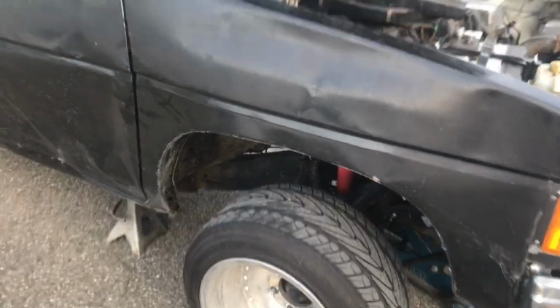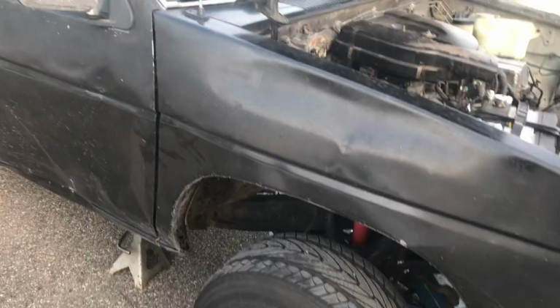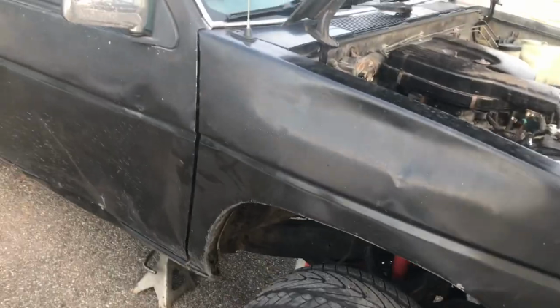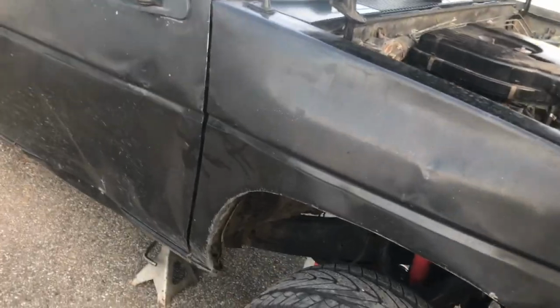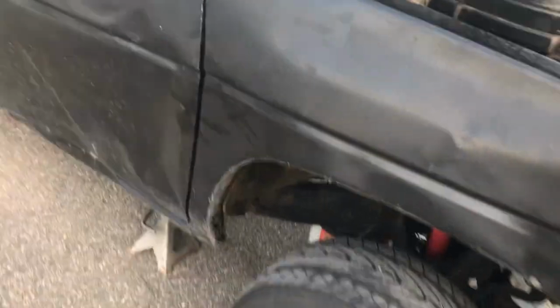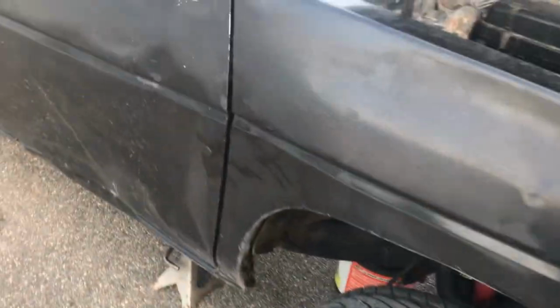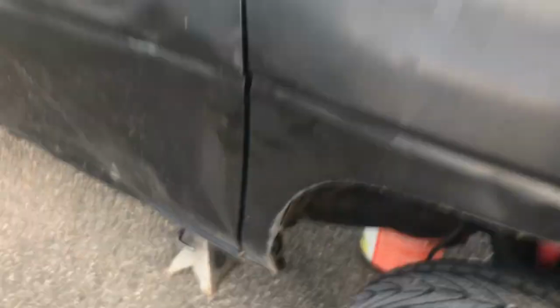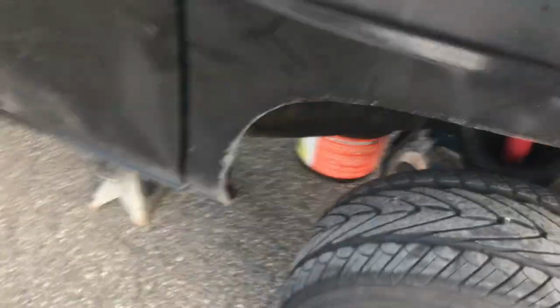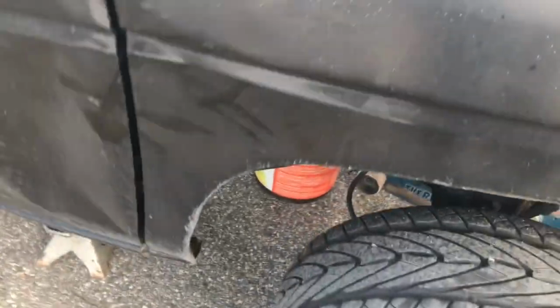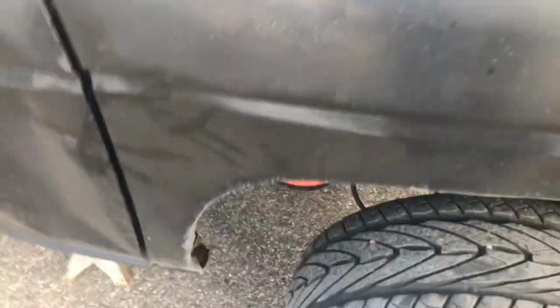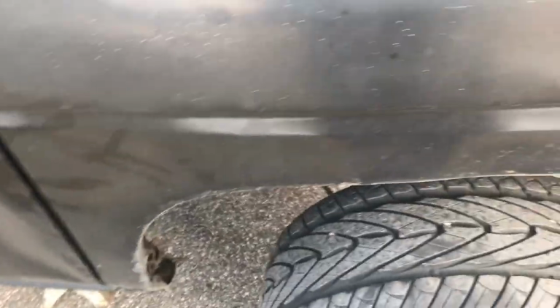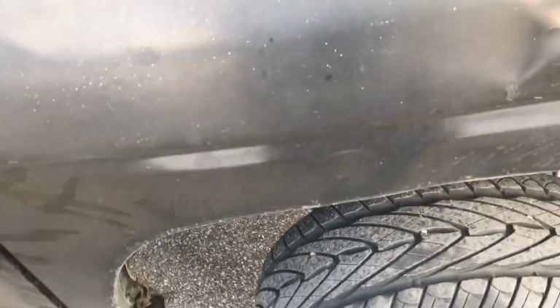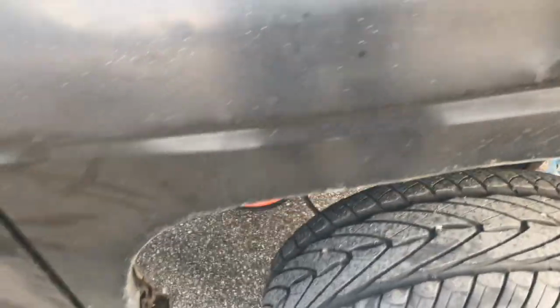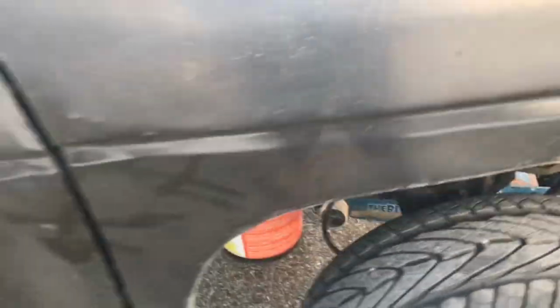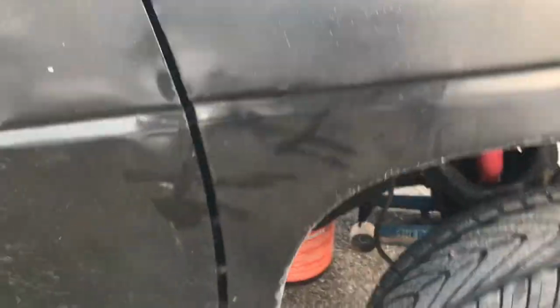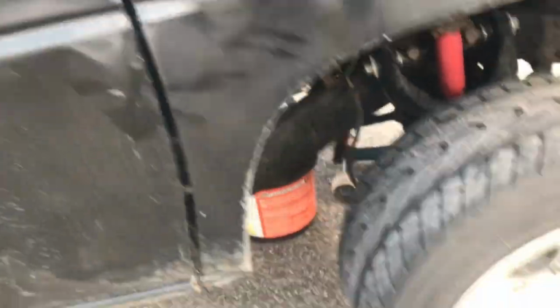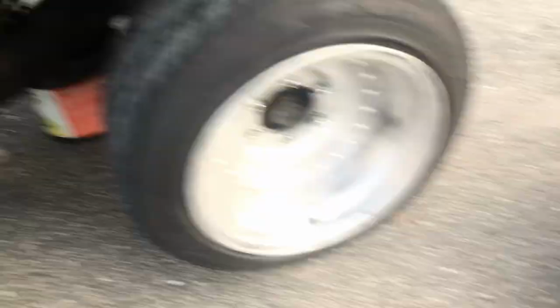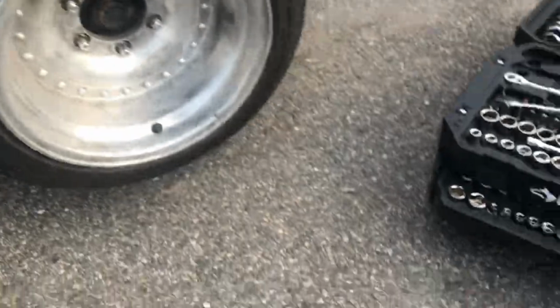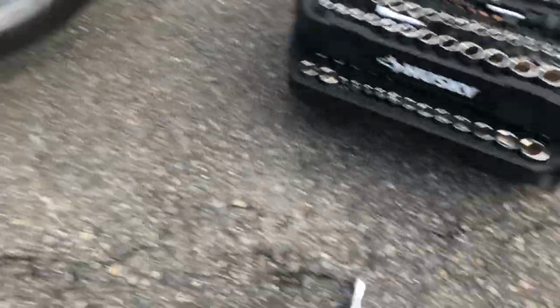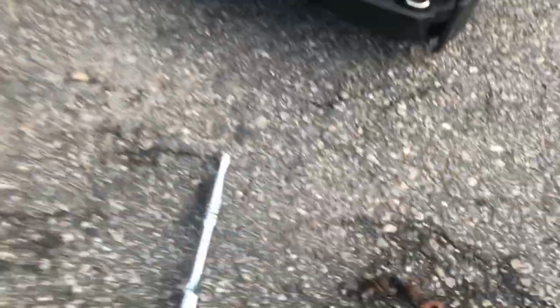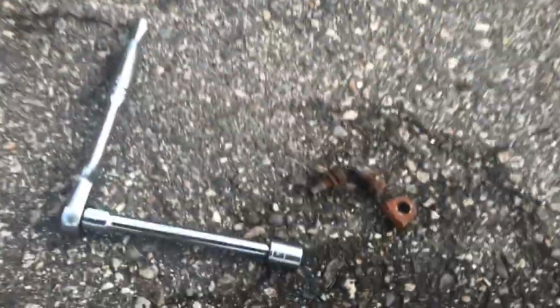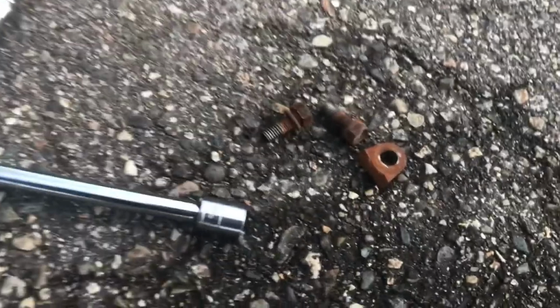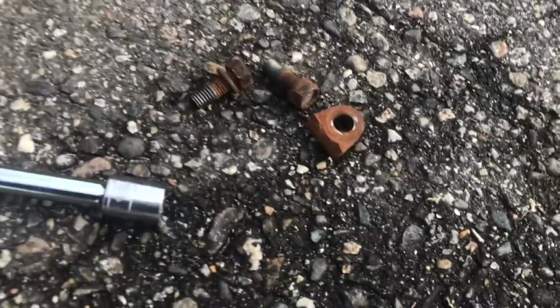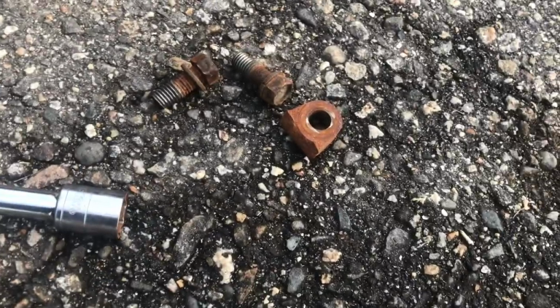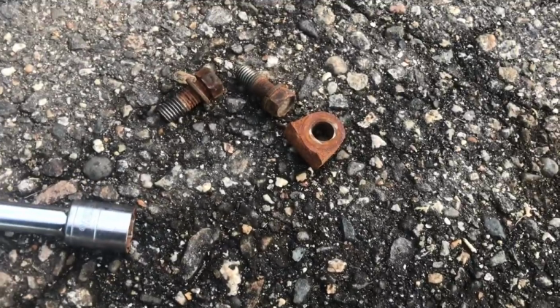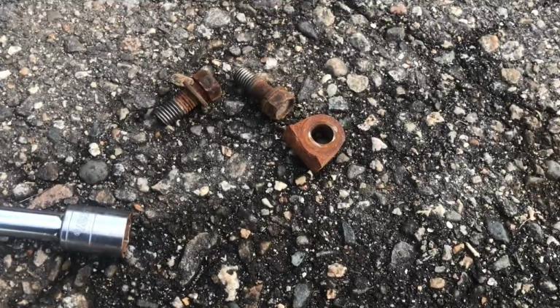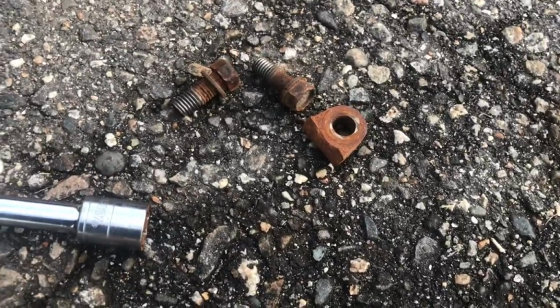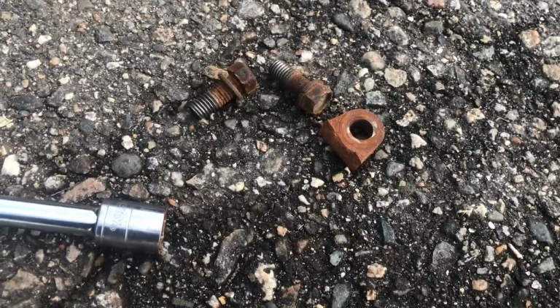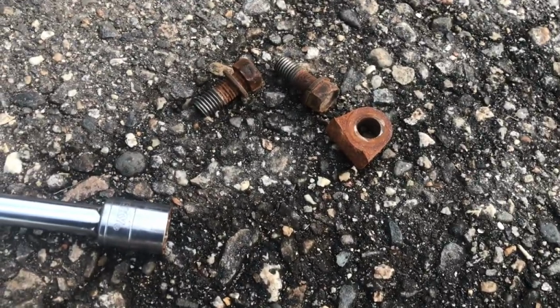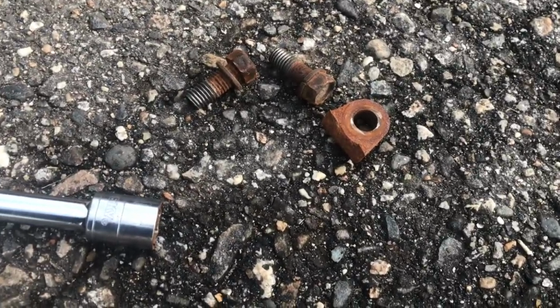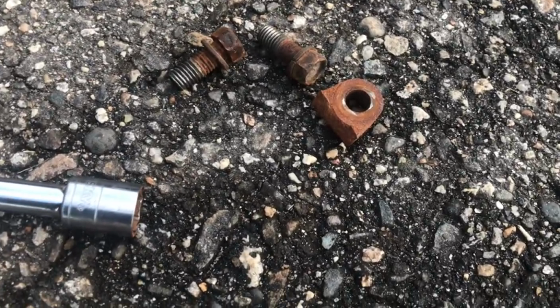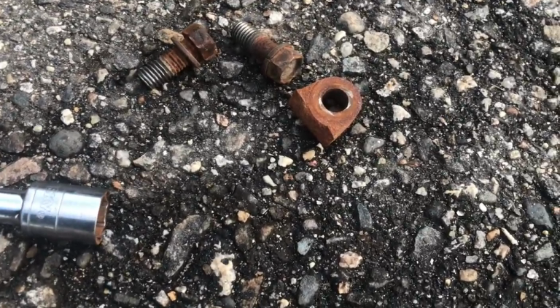I'm sitting under here looking around, and right here — a piece of our clutch slave broke off. The rest of it's still under the truck.